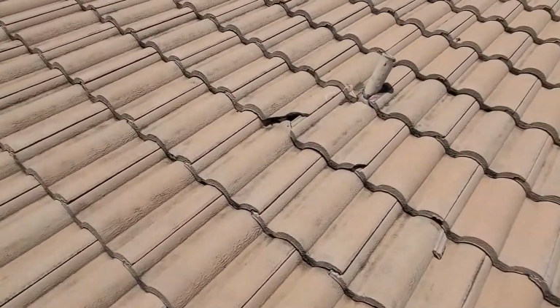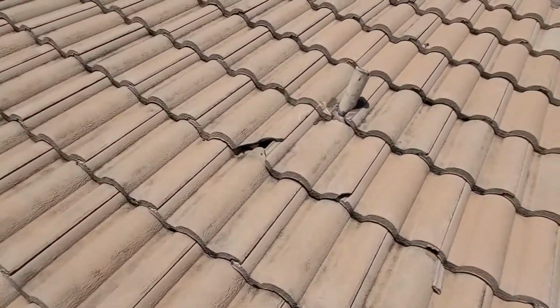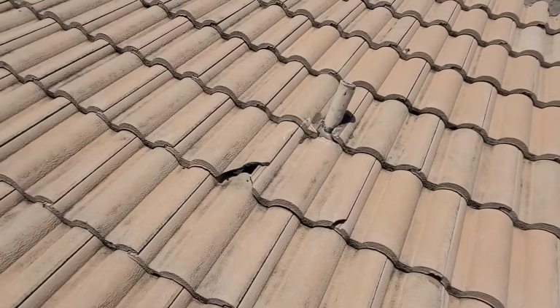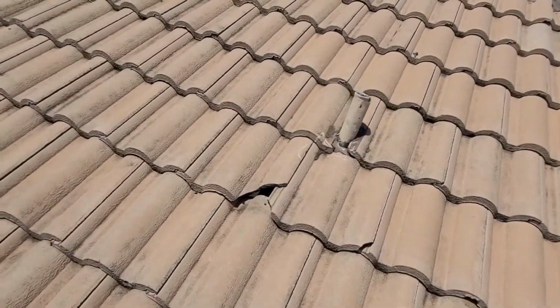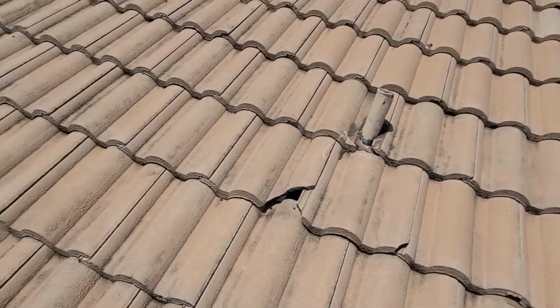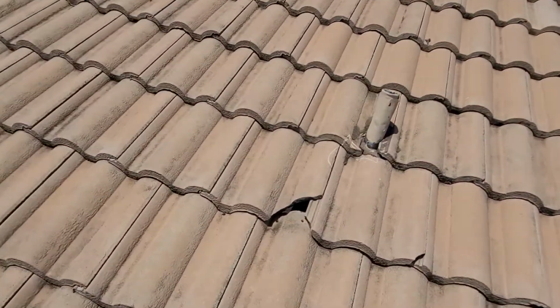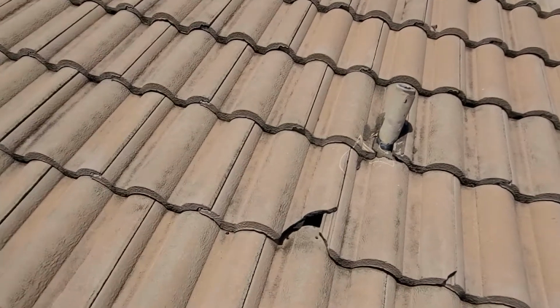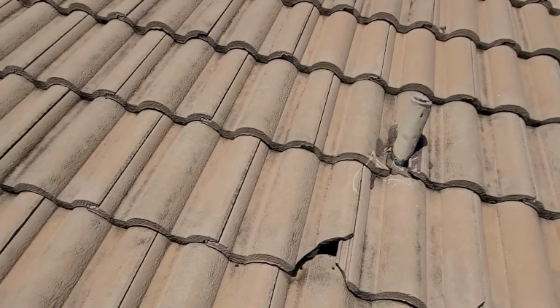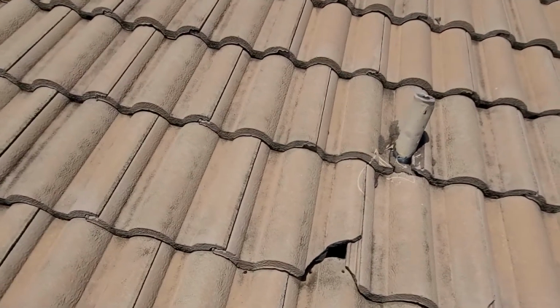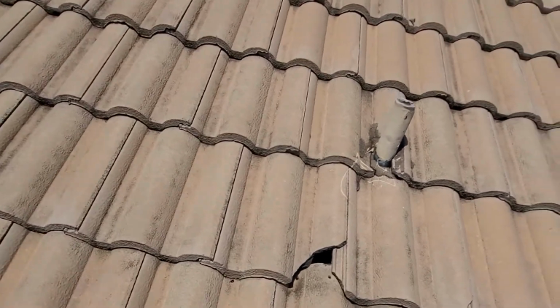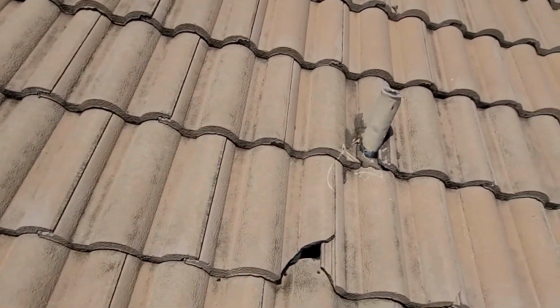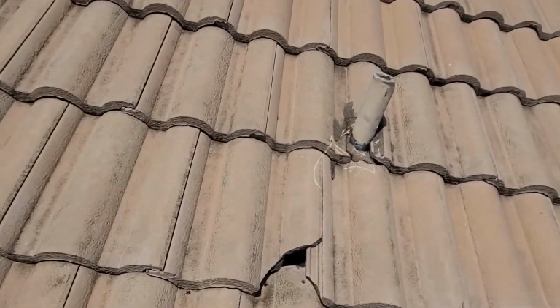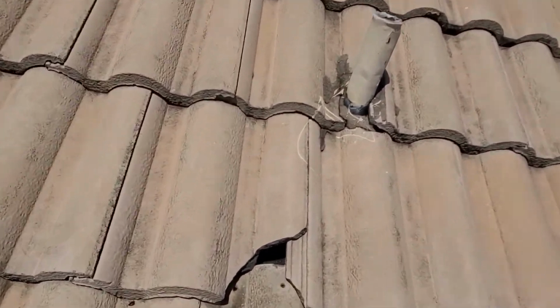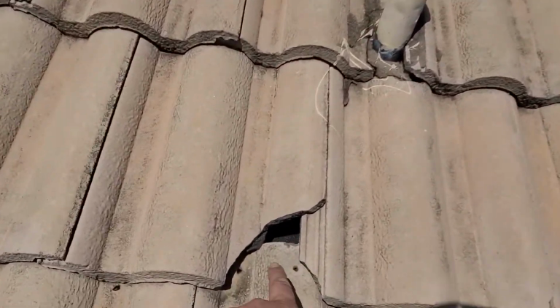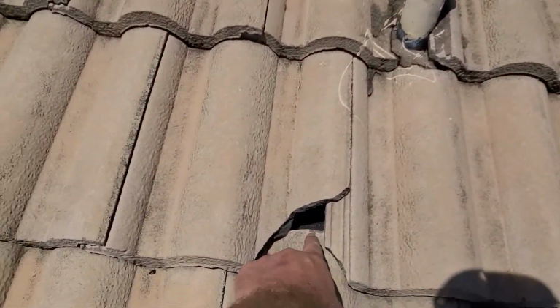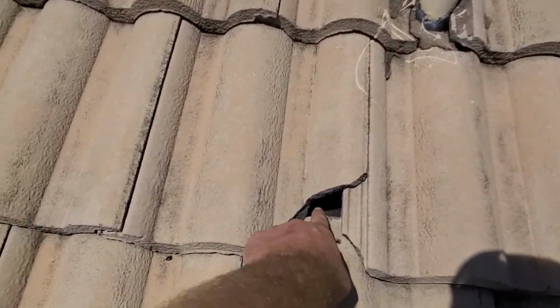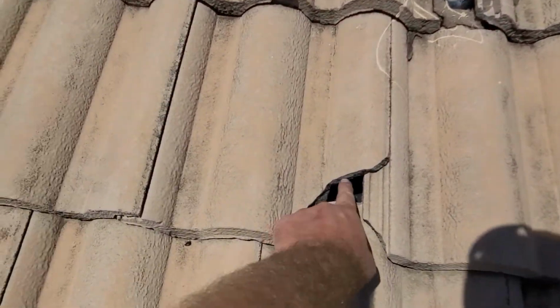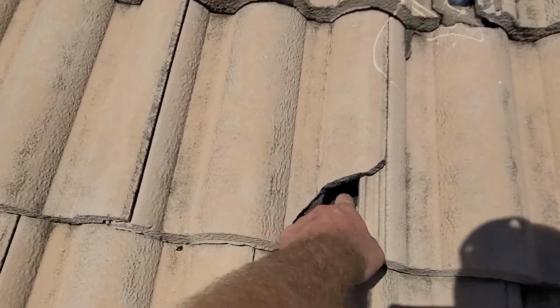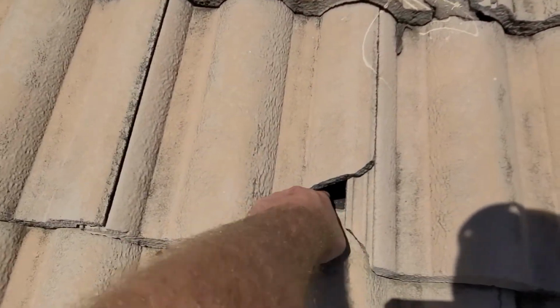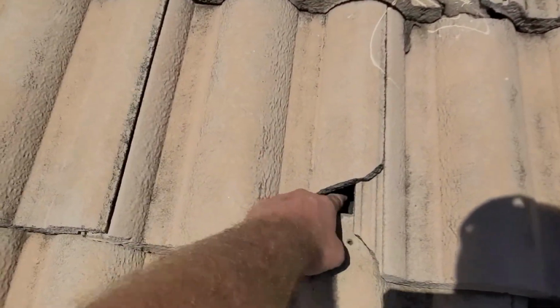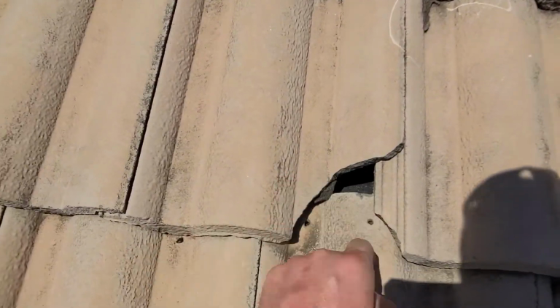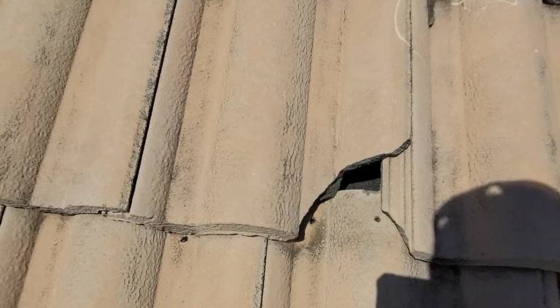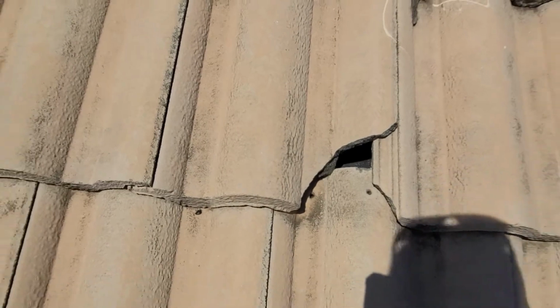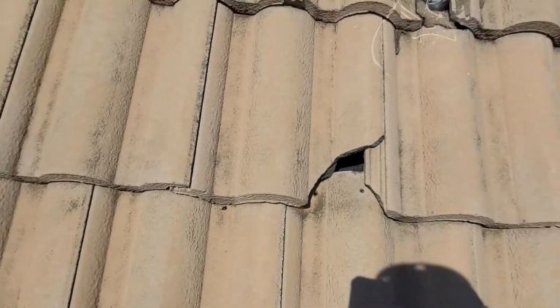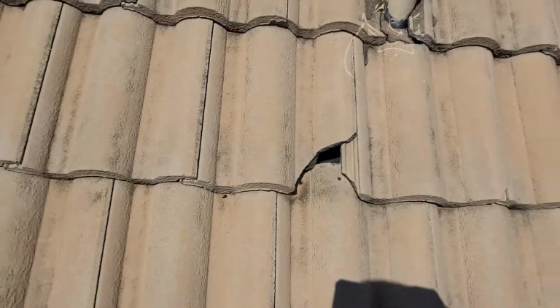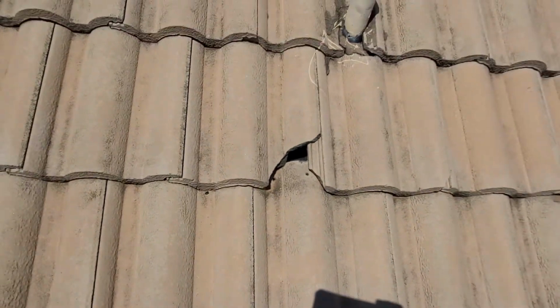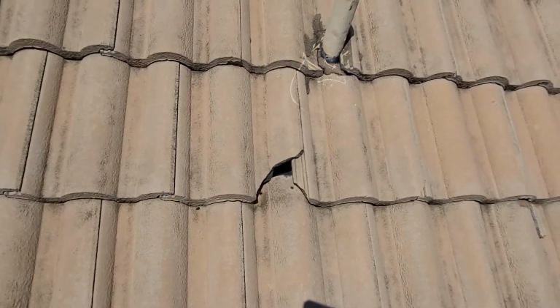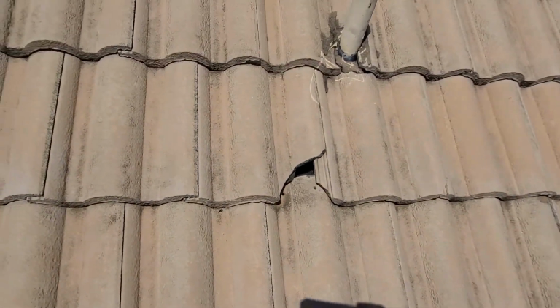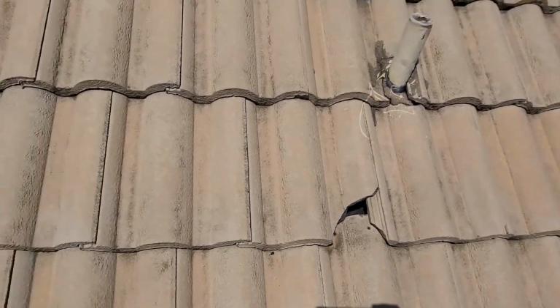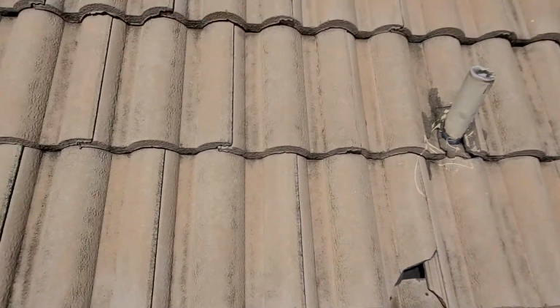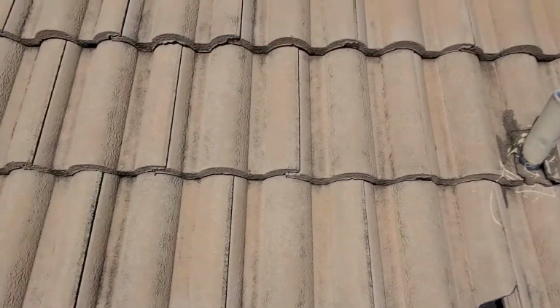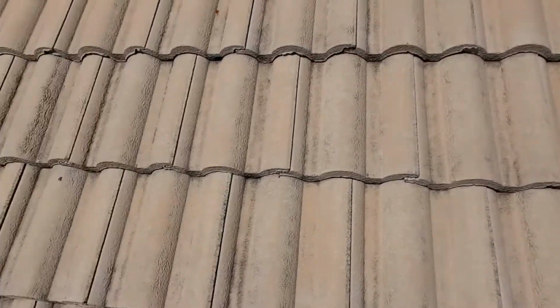Here you can see we've got a more significant break to where you can actually see down to the underlayment. Getting that exposed to the sun and rain is going to wear it out much faster.